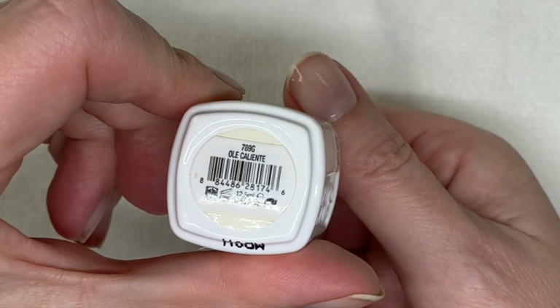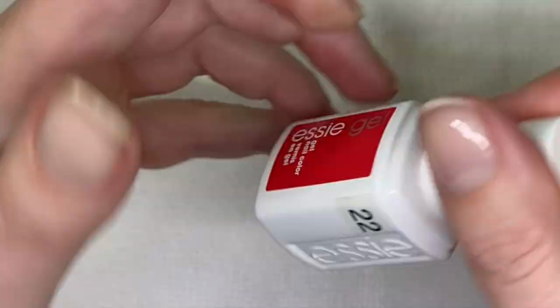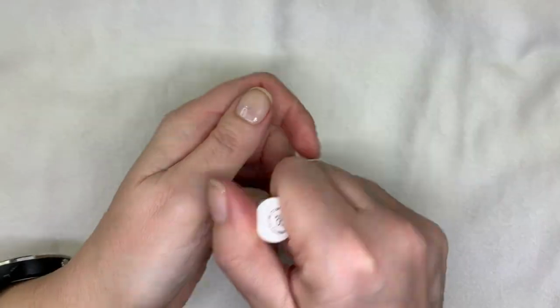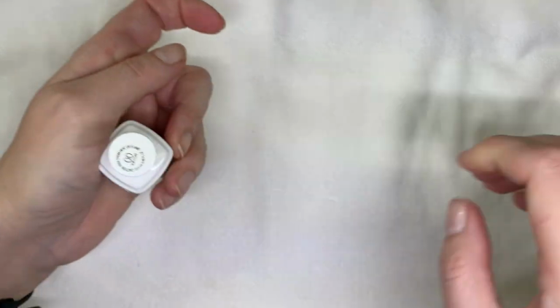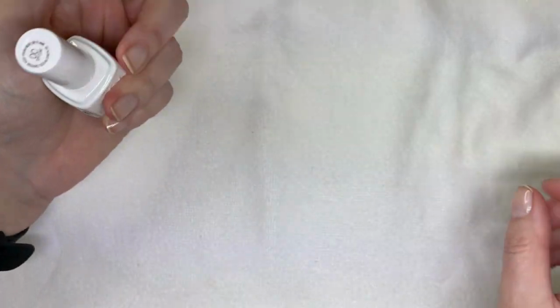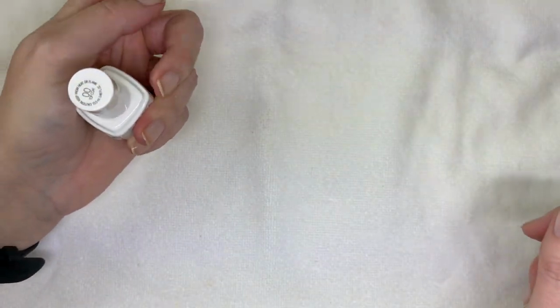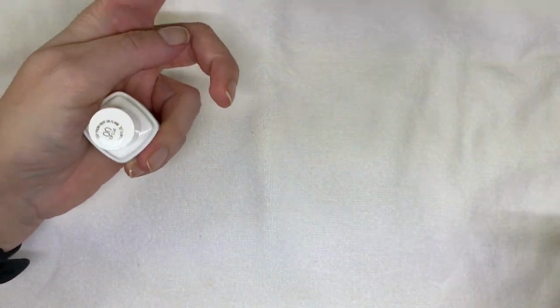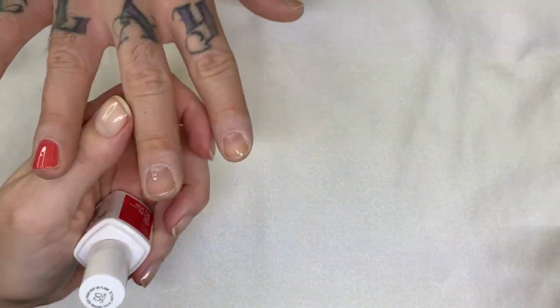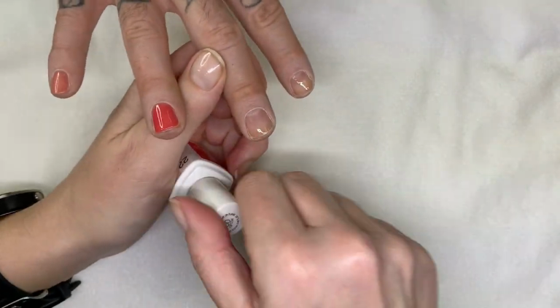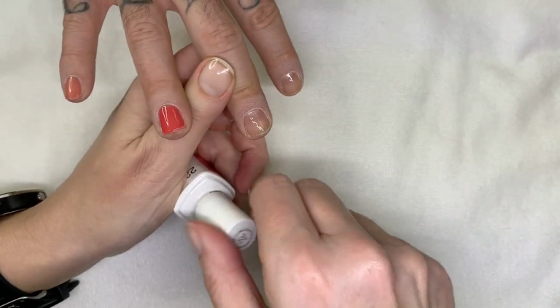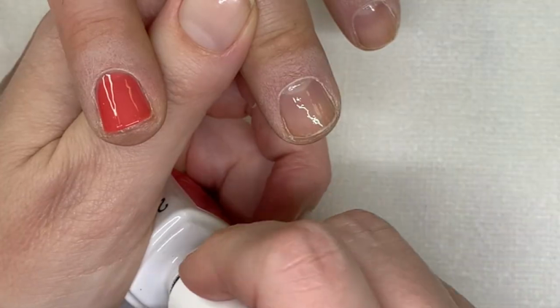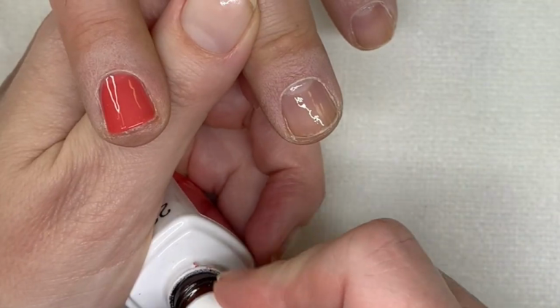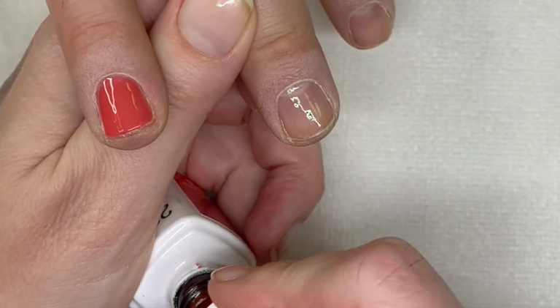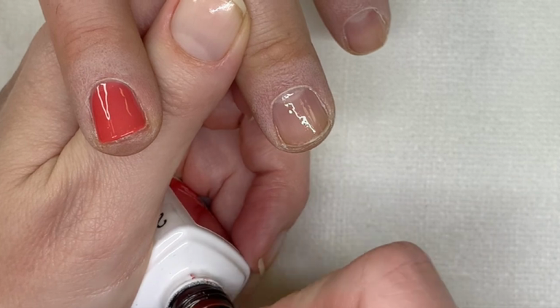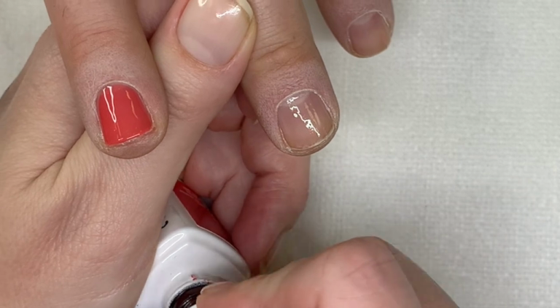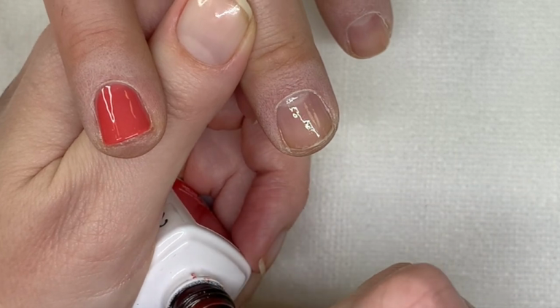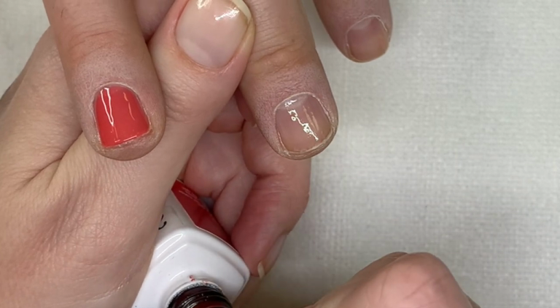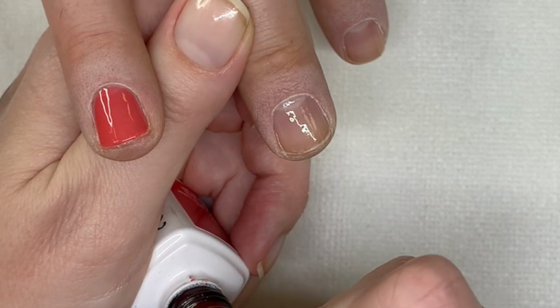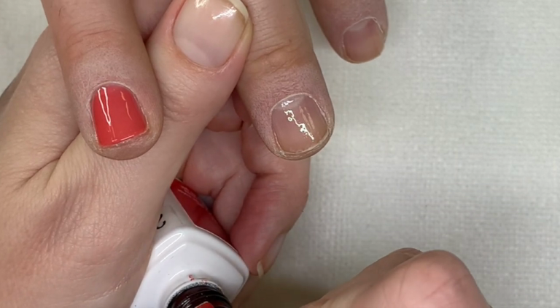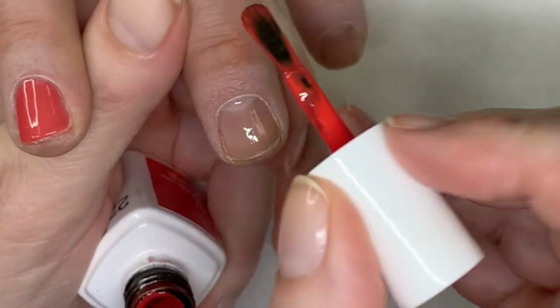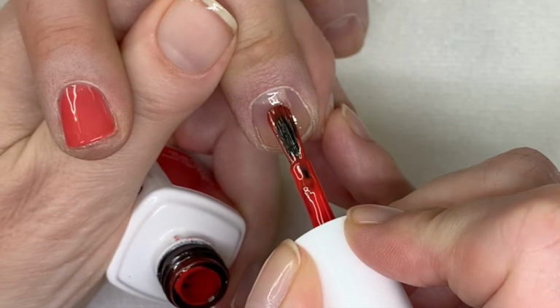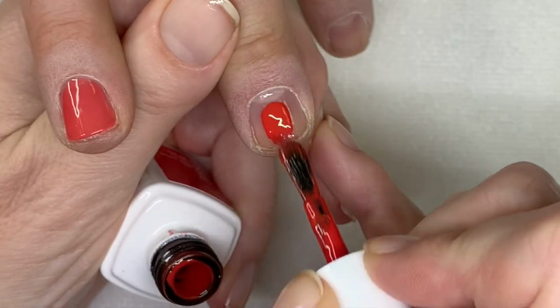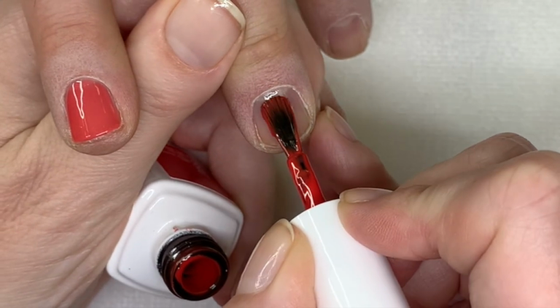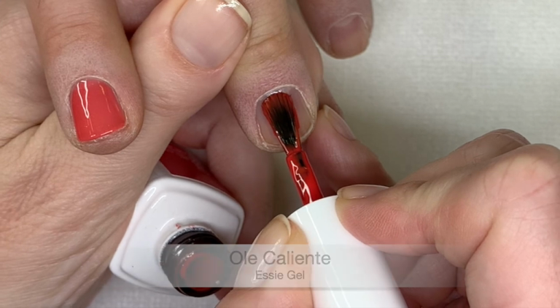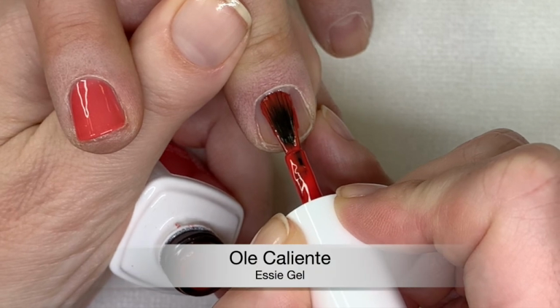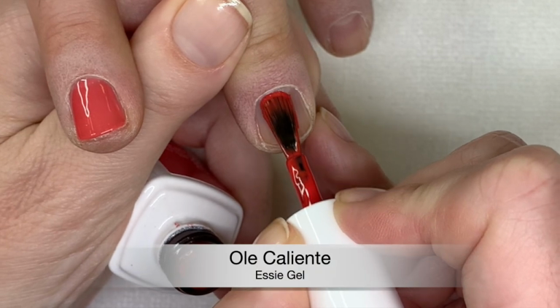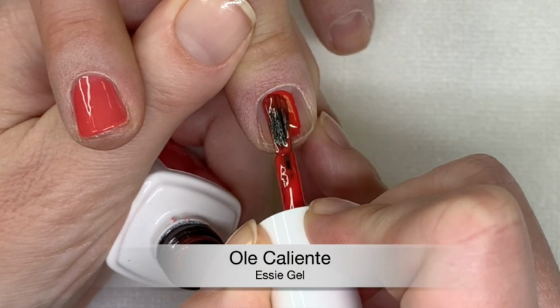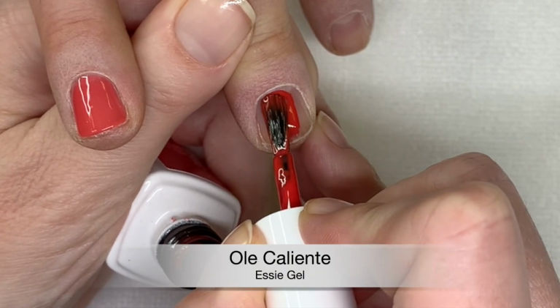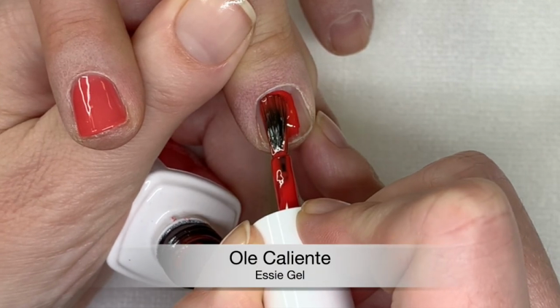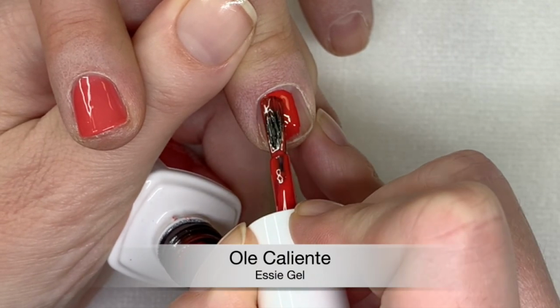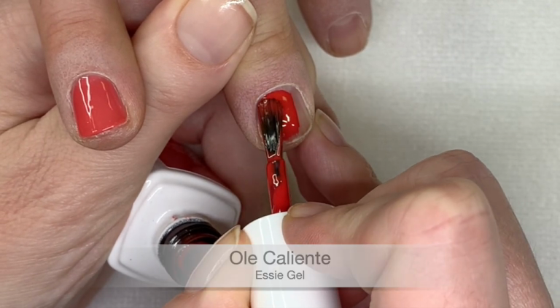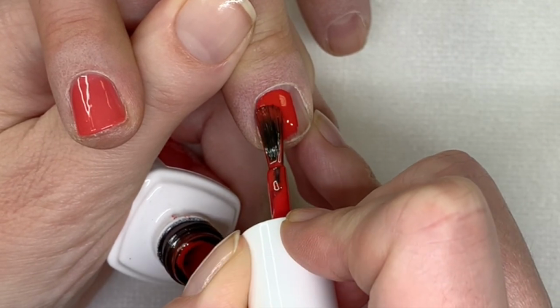Ole Caliente. This one has a good brush as well — it makes such a huge difference. This one is more pigmented — it's like an orangey-red.